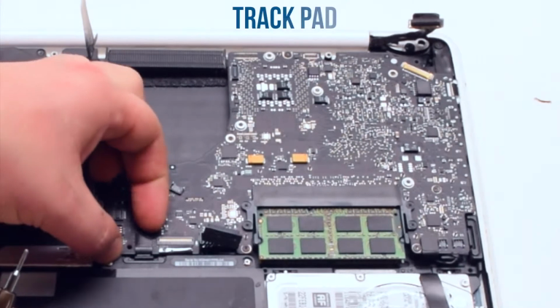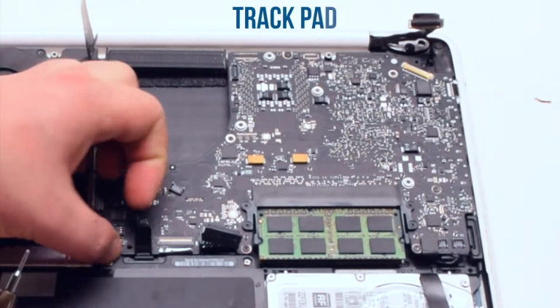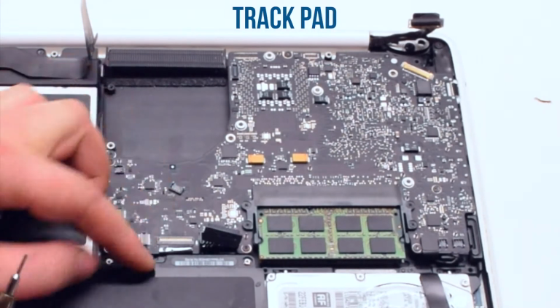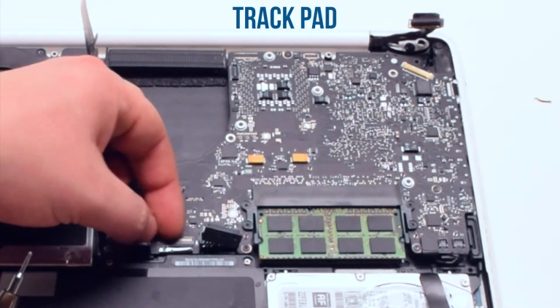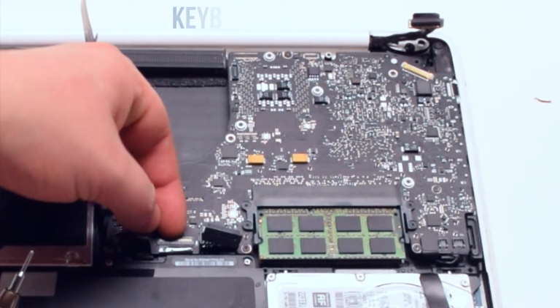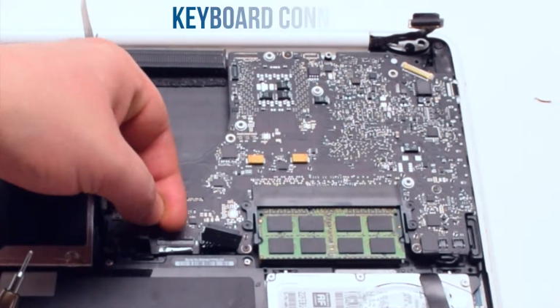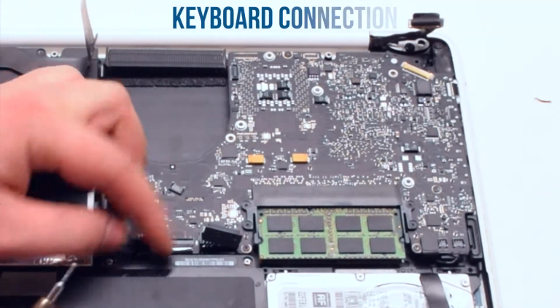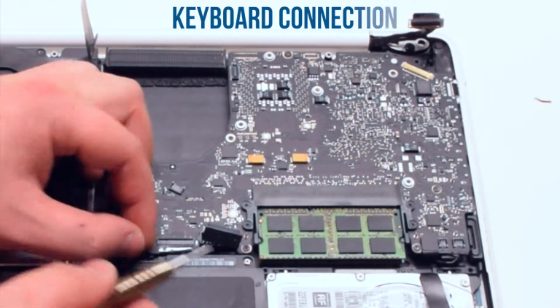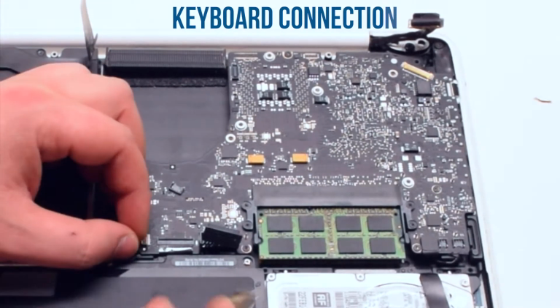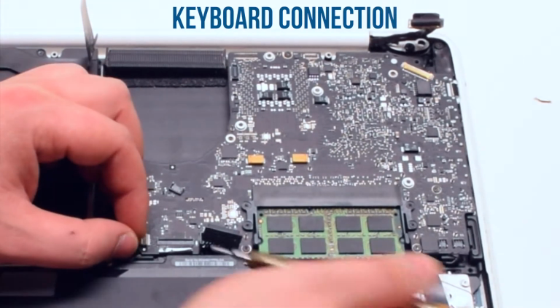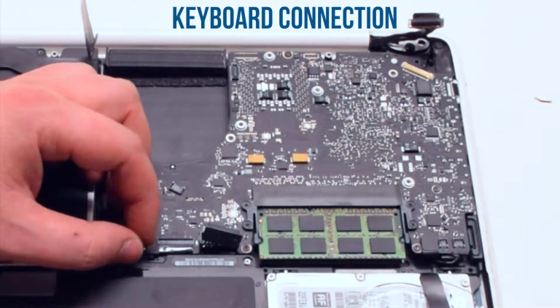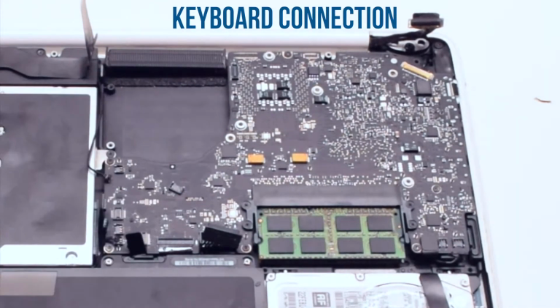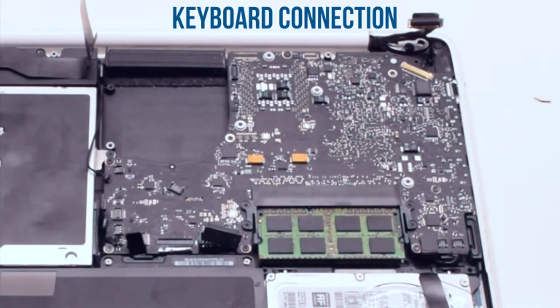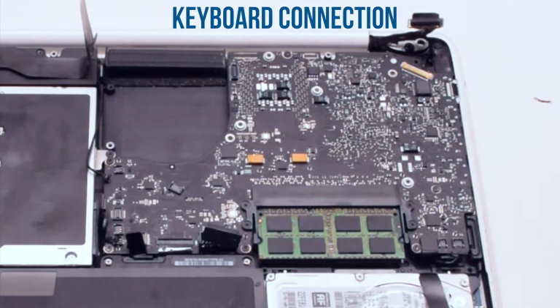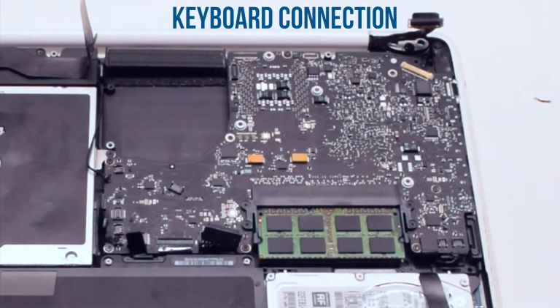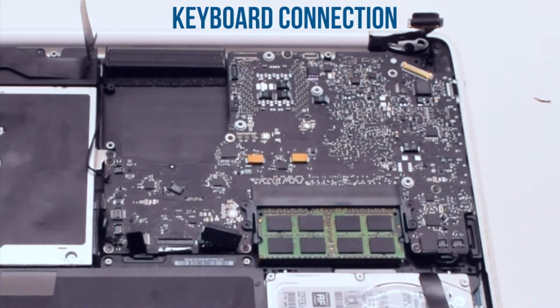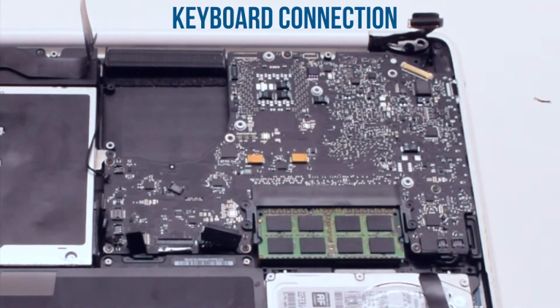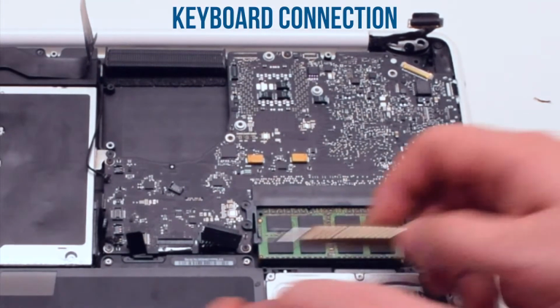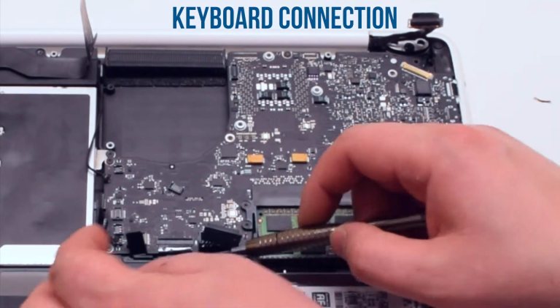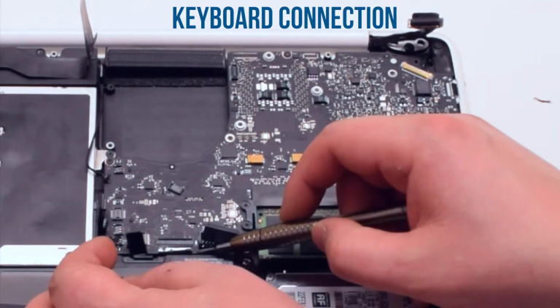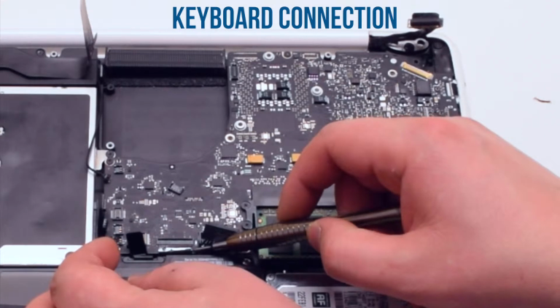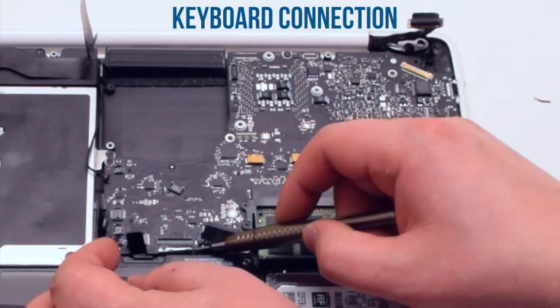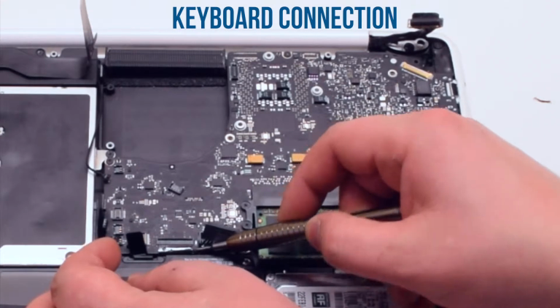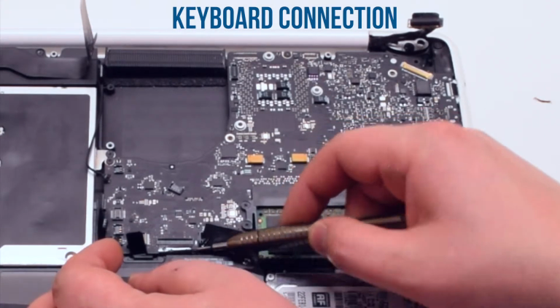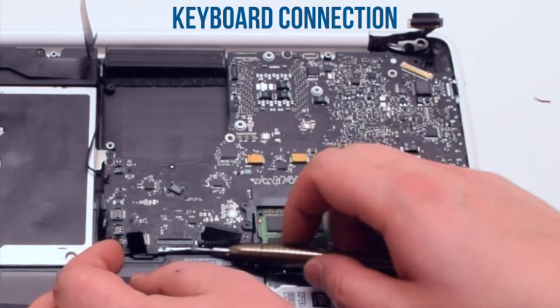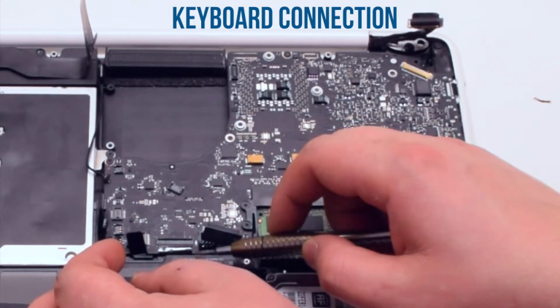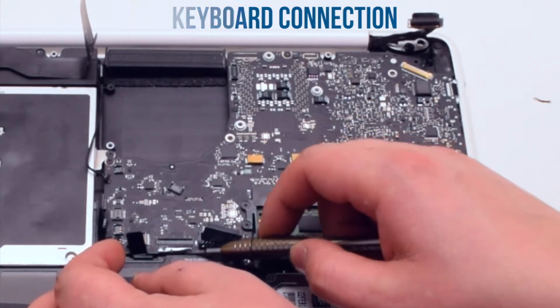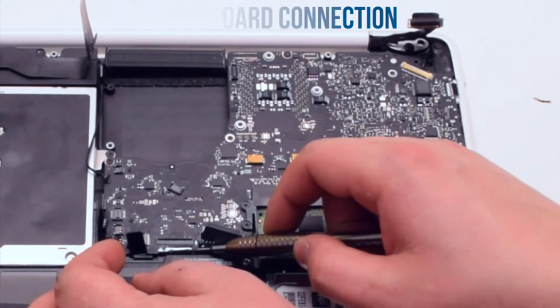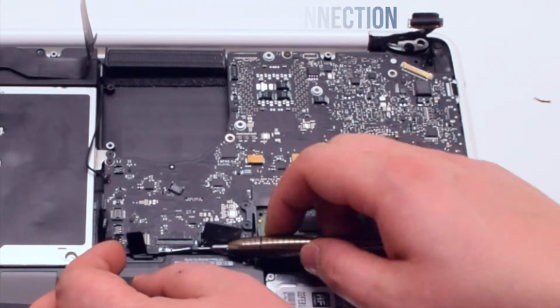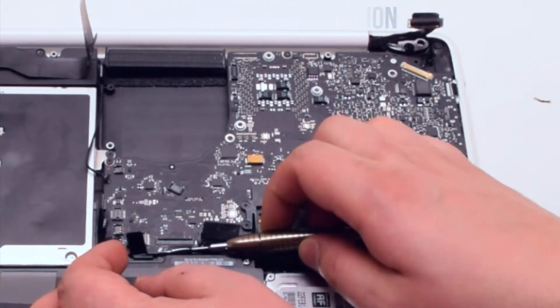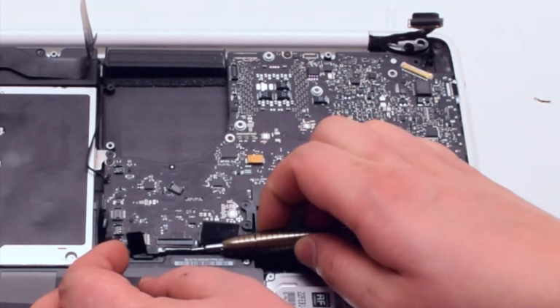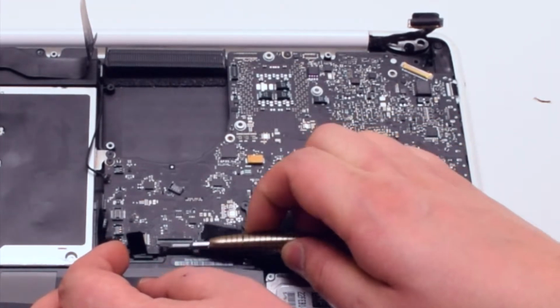Next, disconnect the track pad. Now the keyboard connection — make sure to lift up the keyboard lever and then pry out the cable.